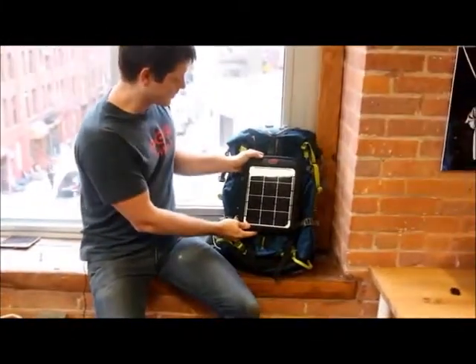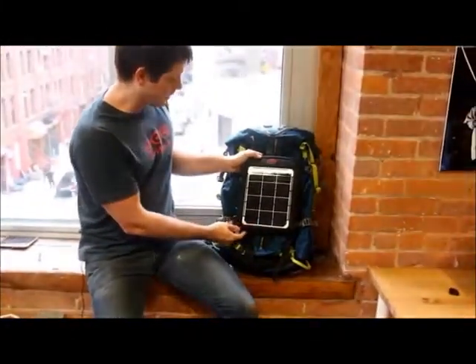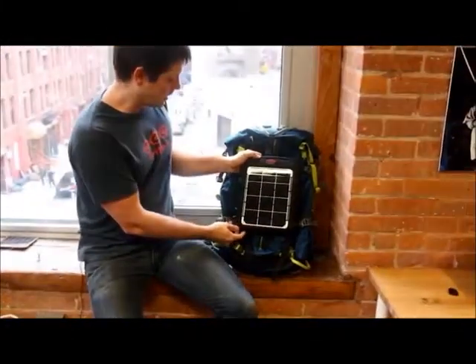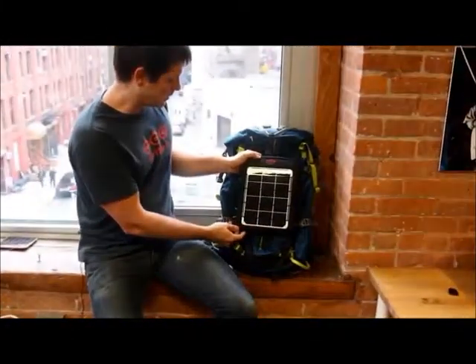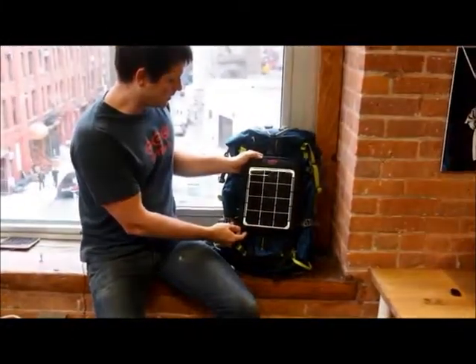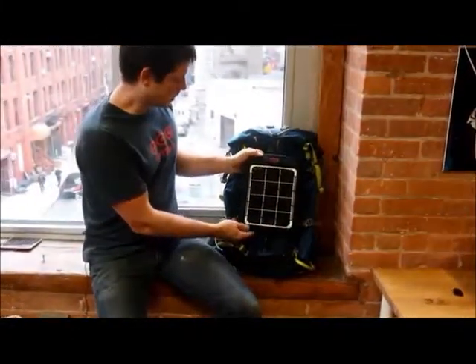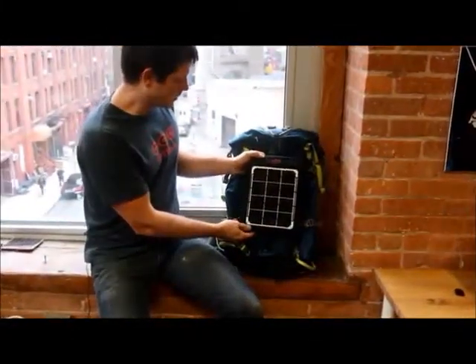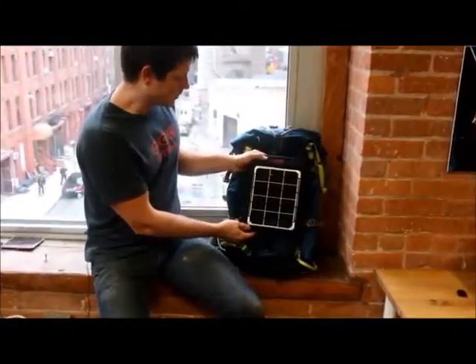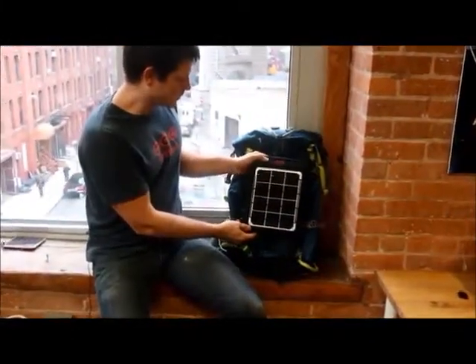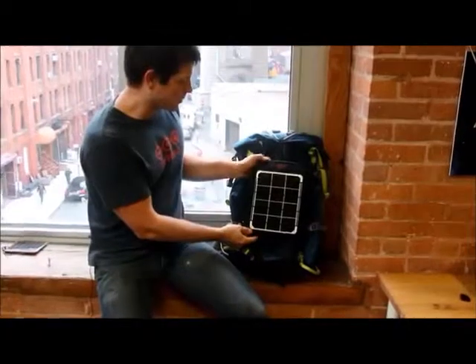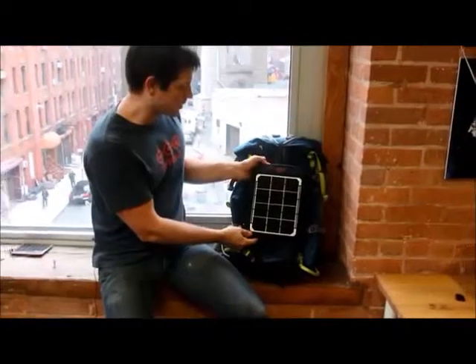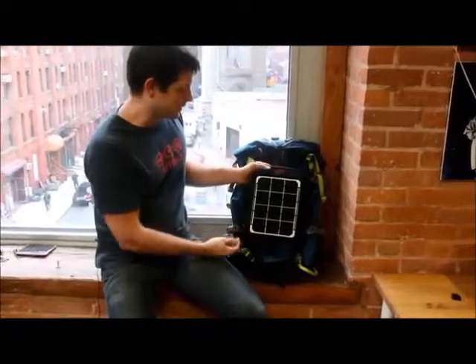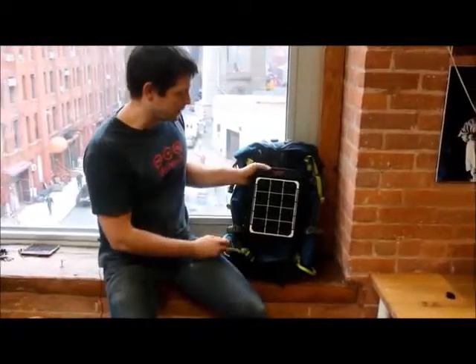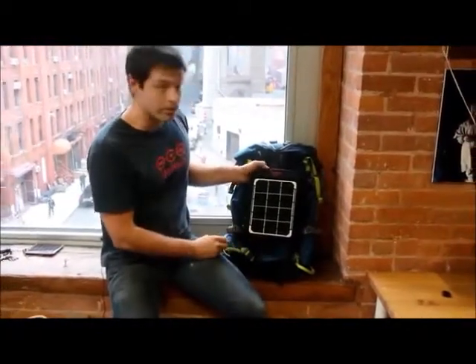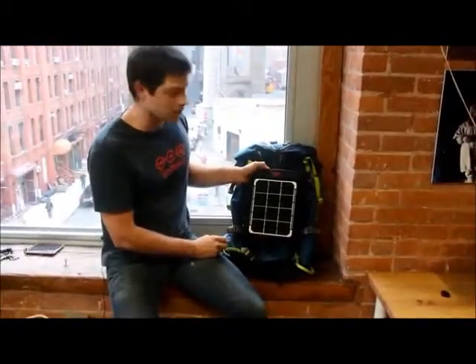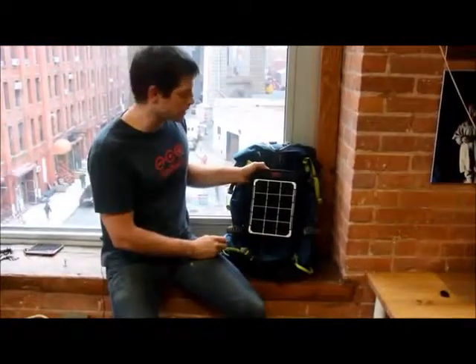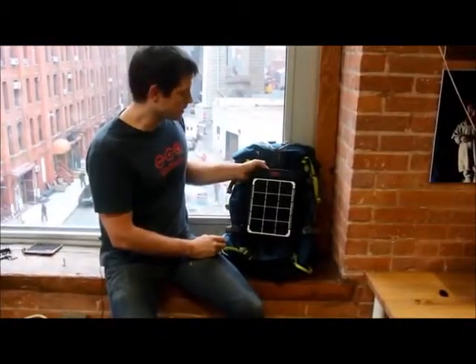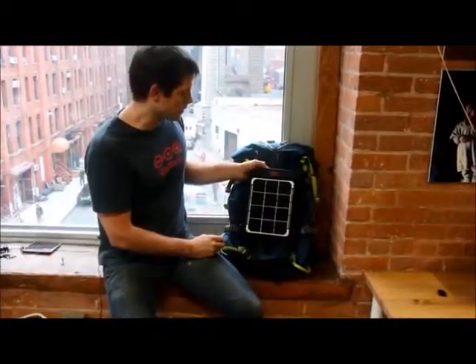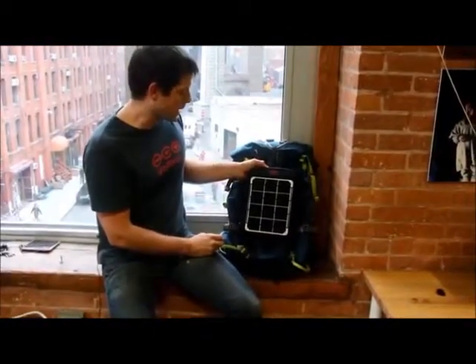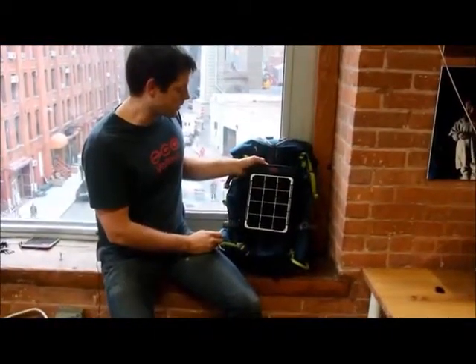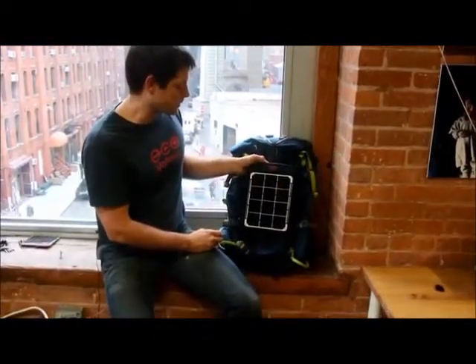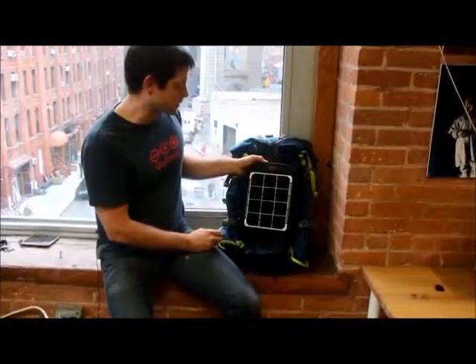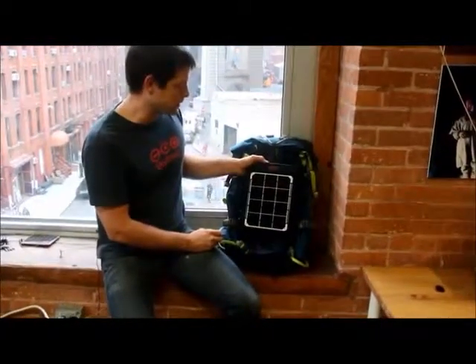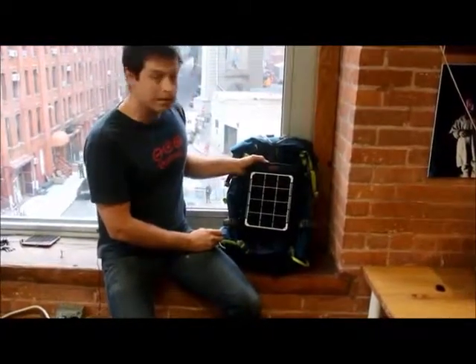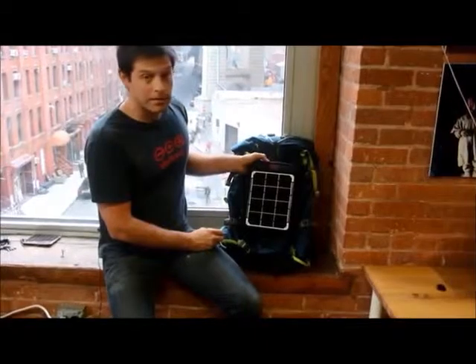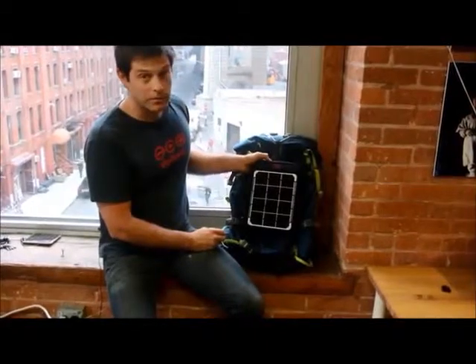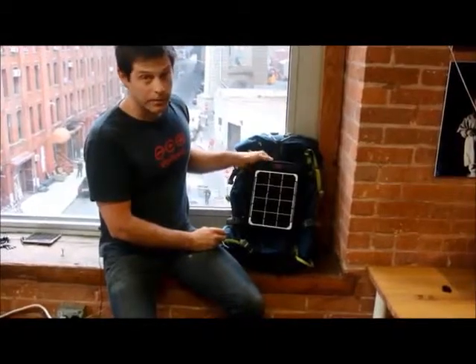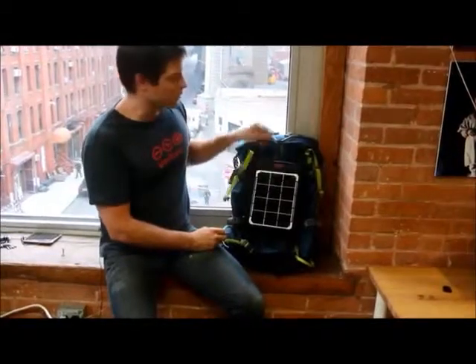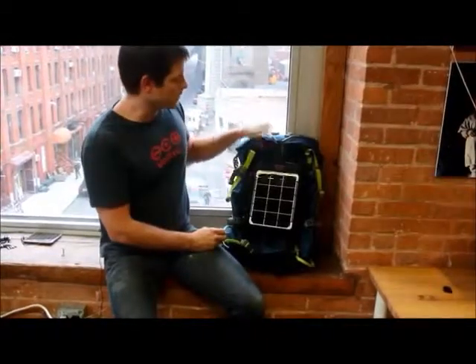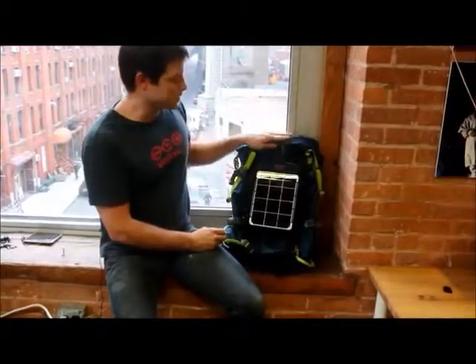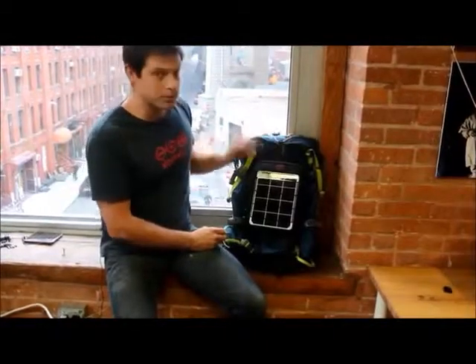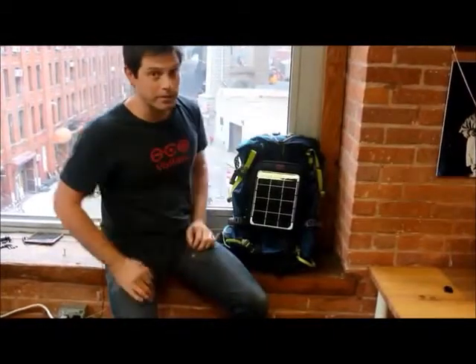And that's it — the Fuse 6W is a lightweight solar charger with a good amount of power, perfect for charging cell phones and tablets wherever your travels take you.